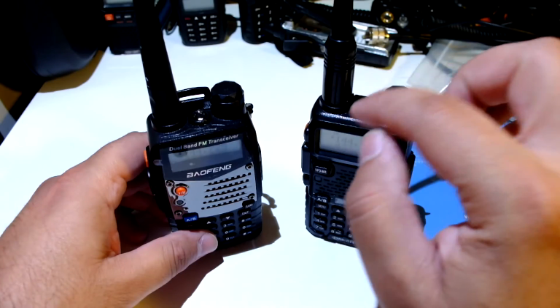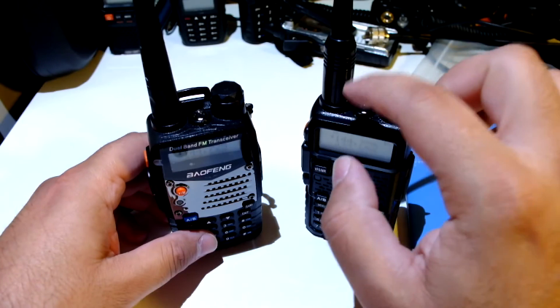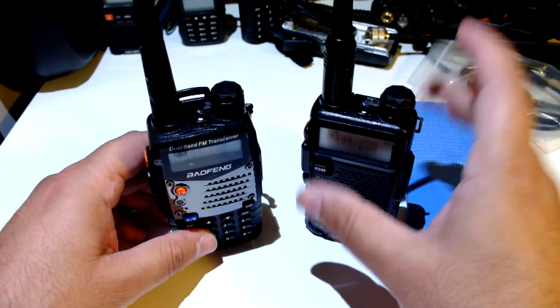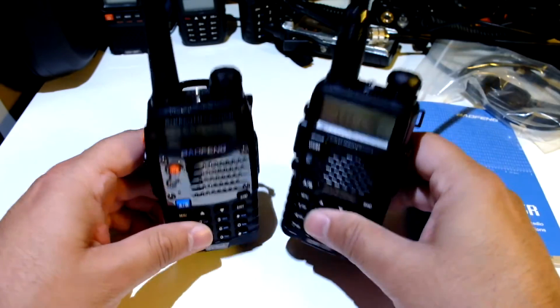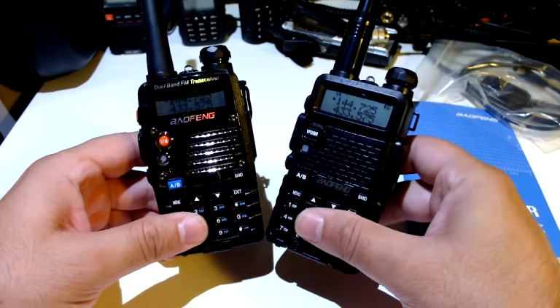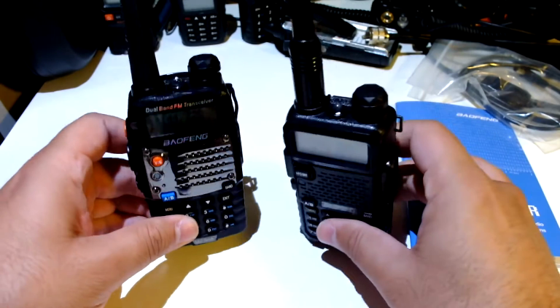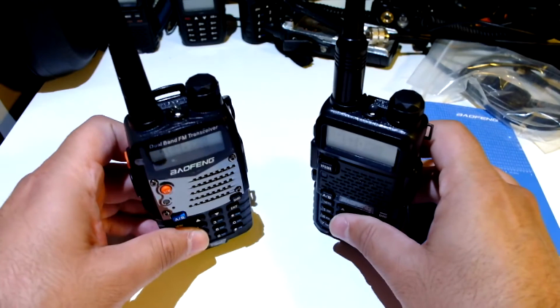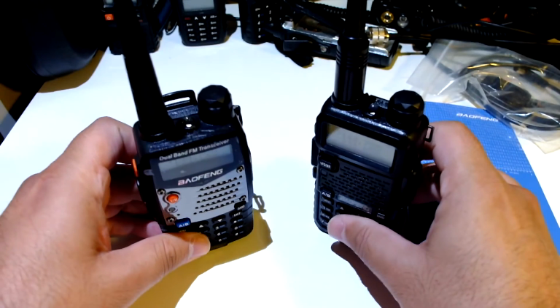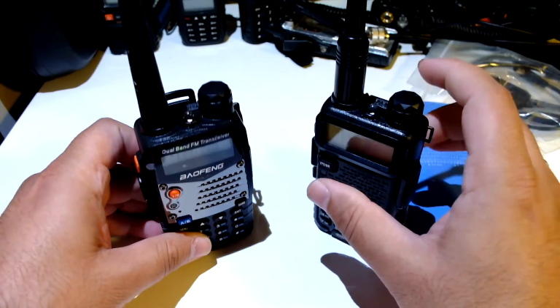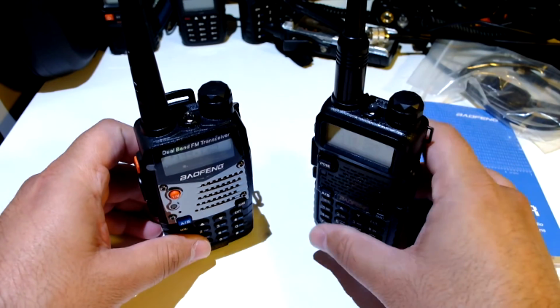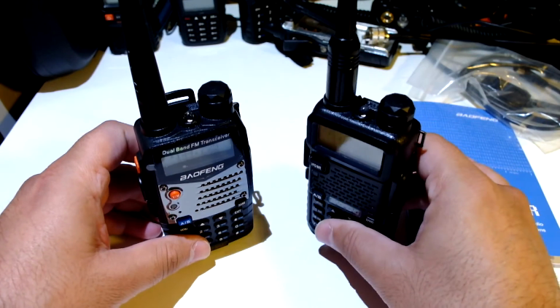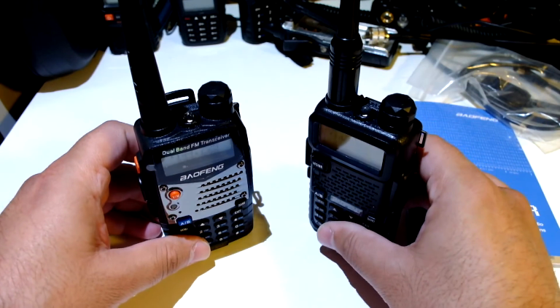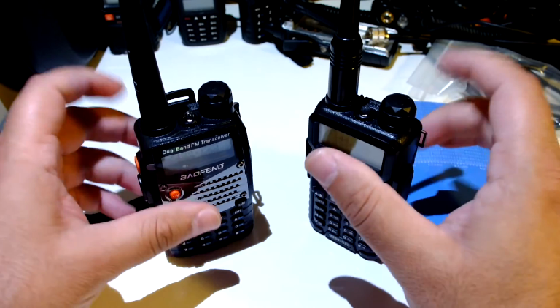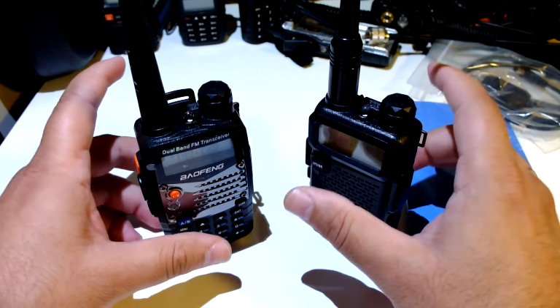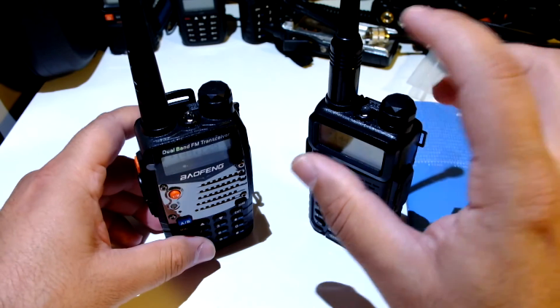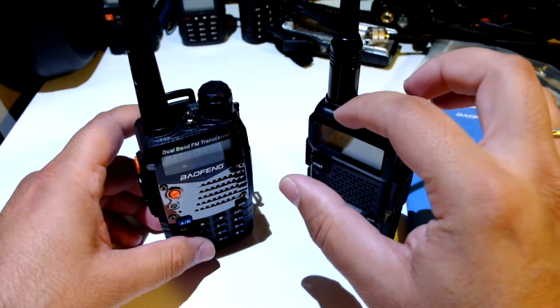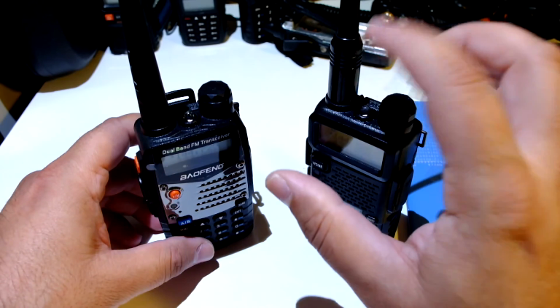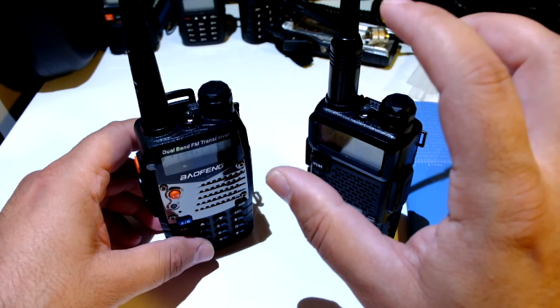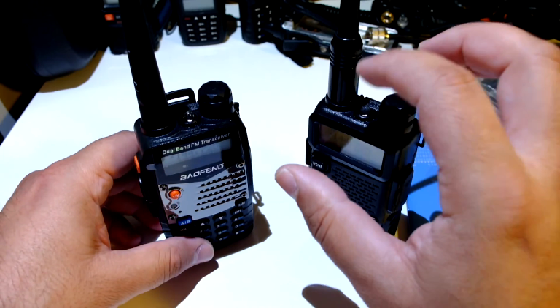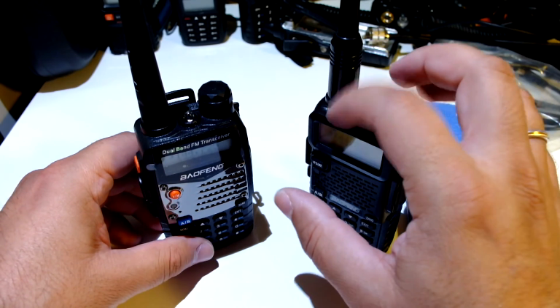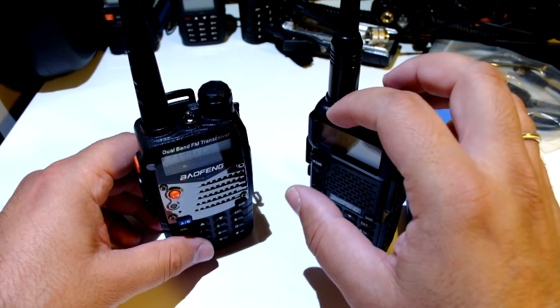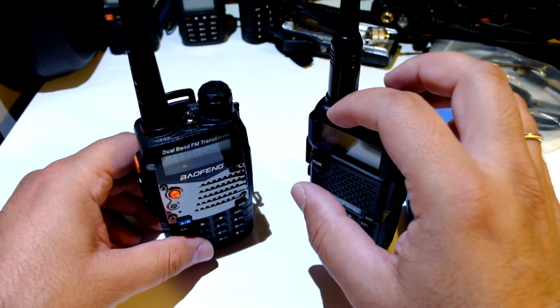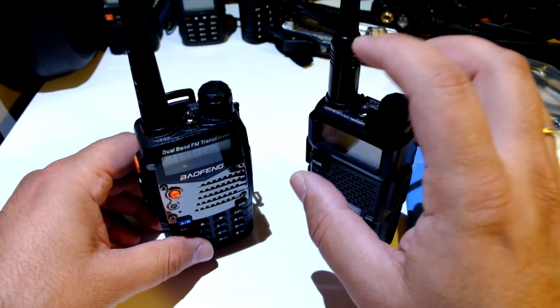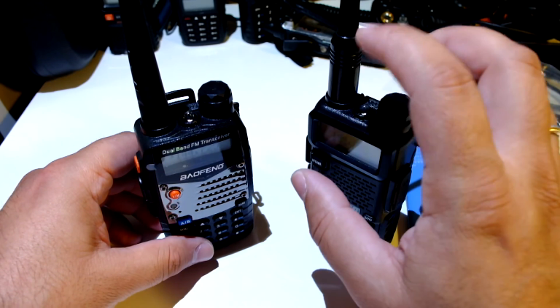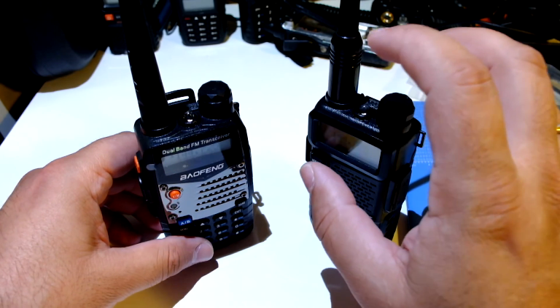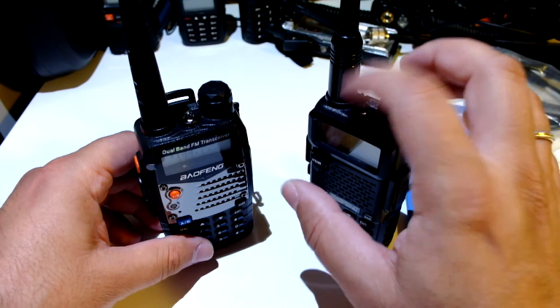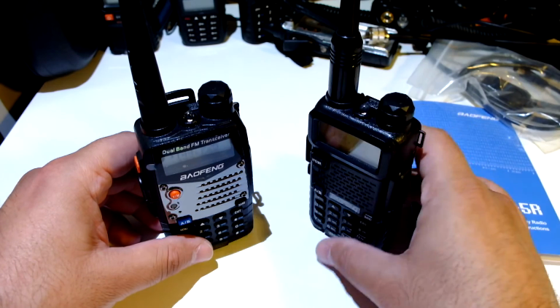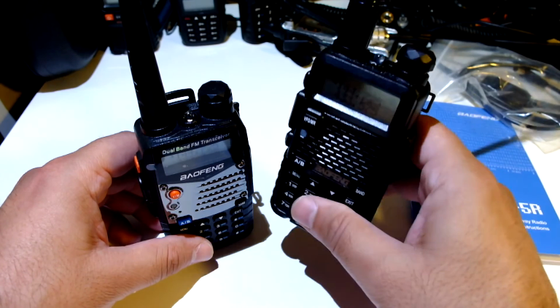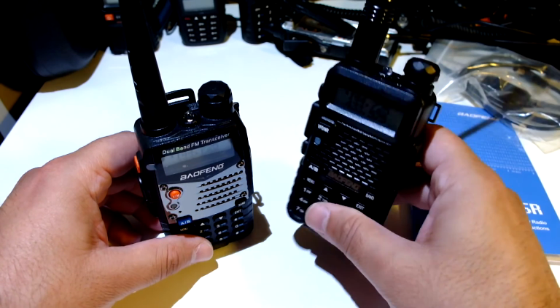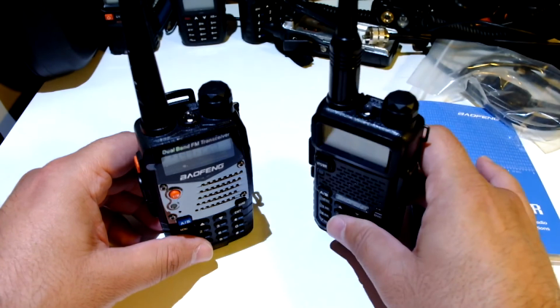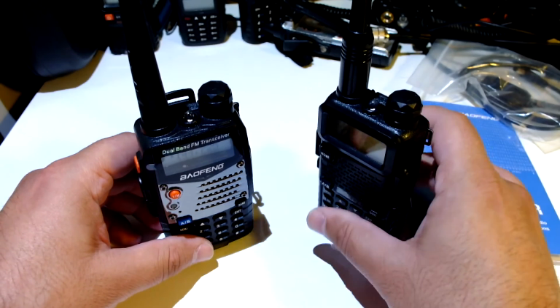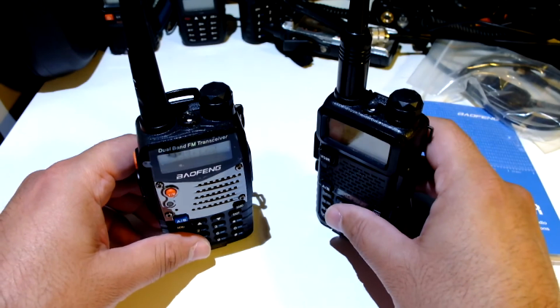I will connect this and check out the software and see what's going on. After that I'll test it on simplex communication with another DMR radio.